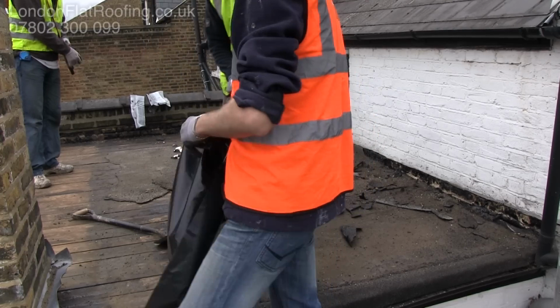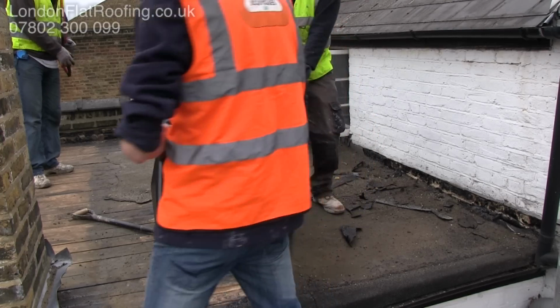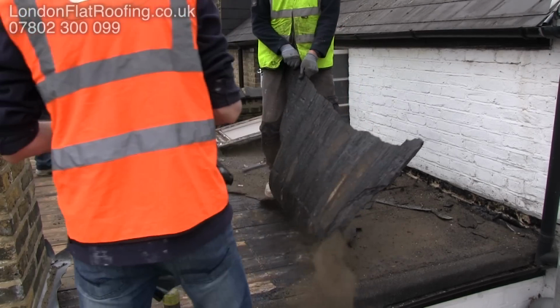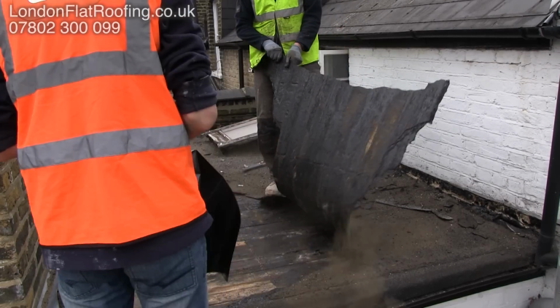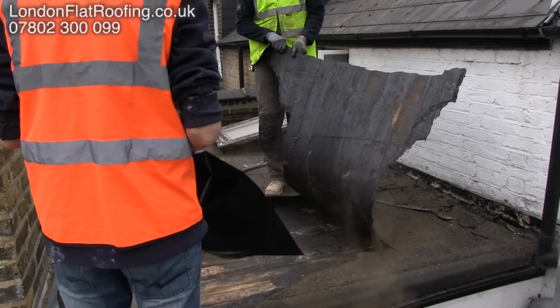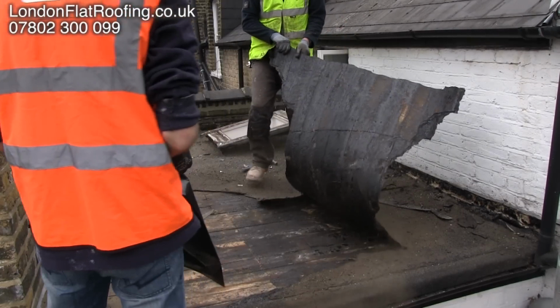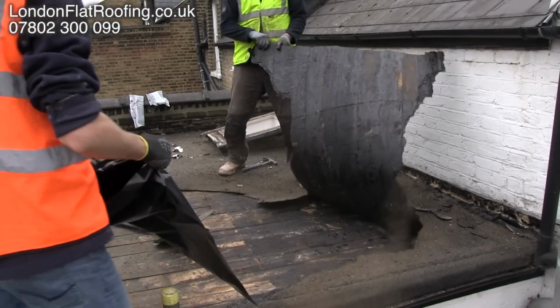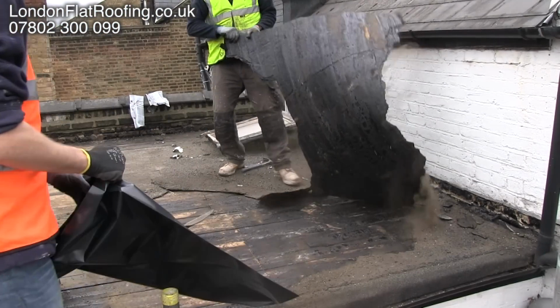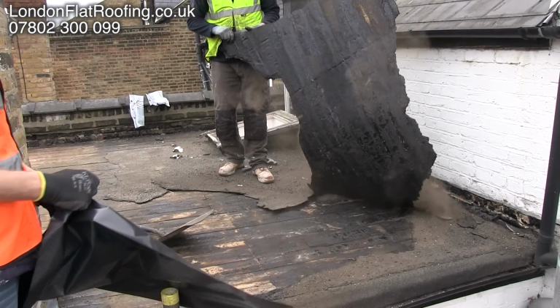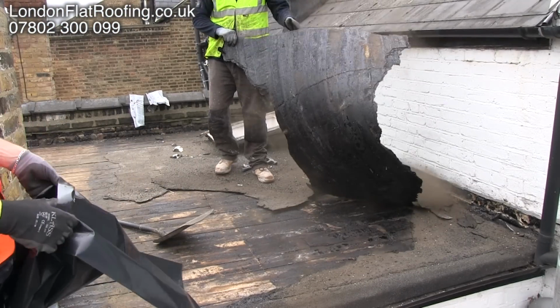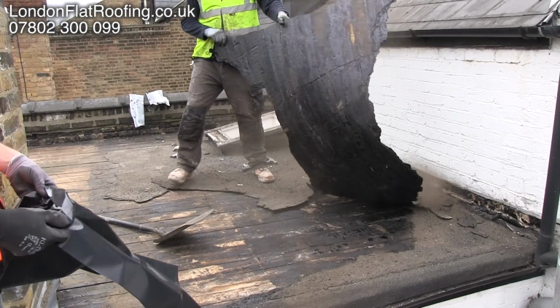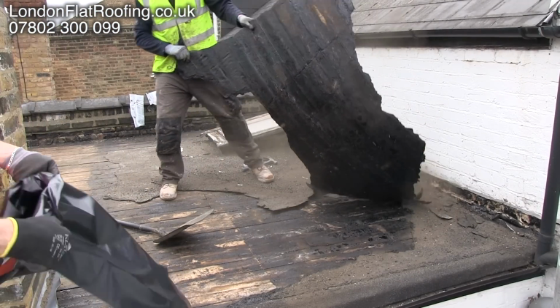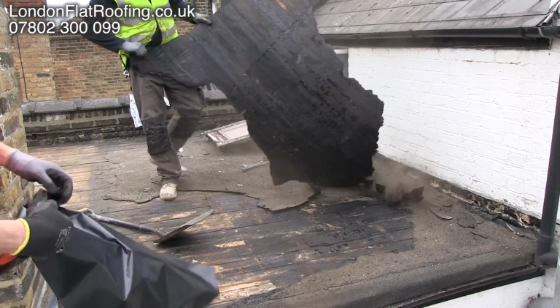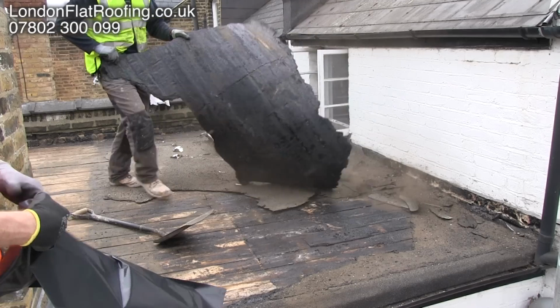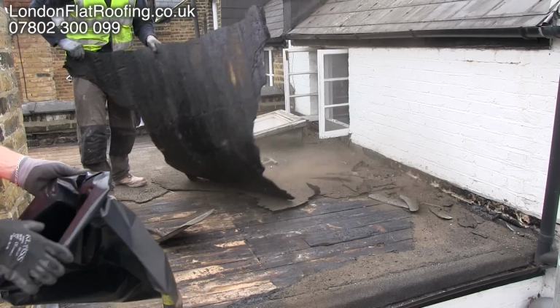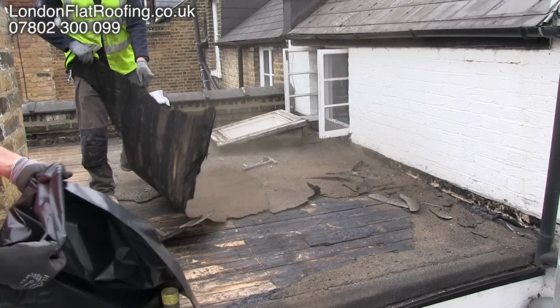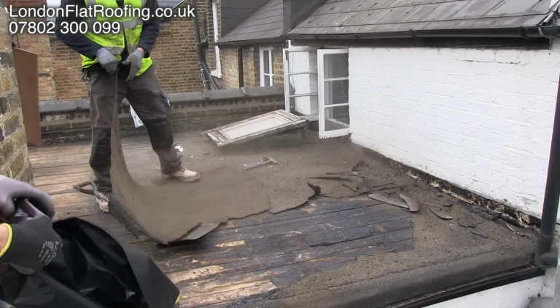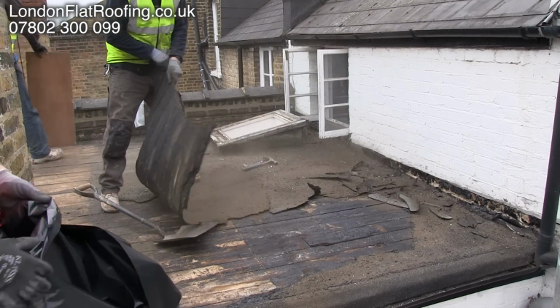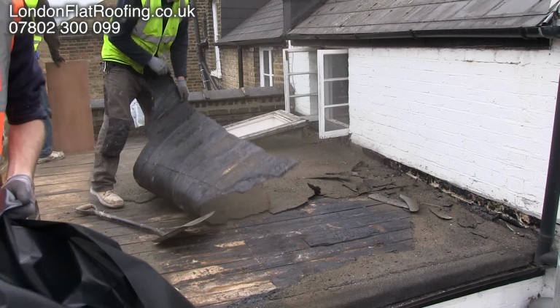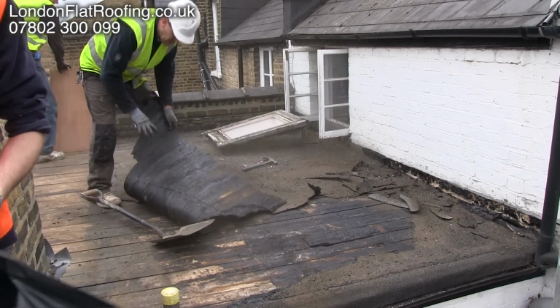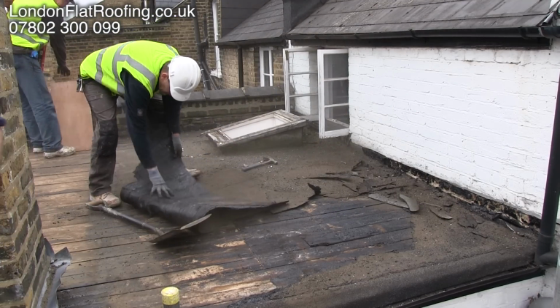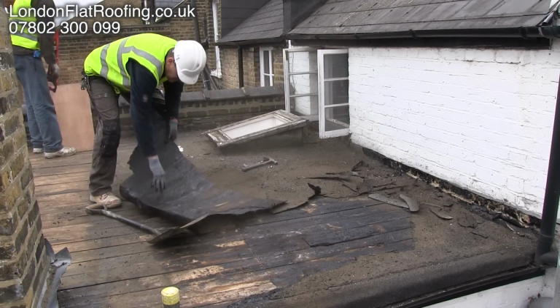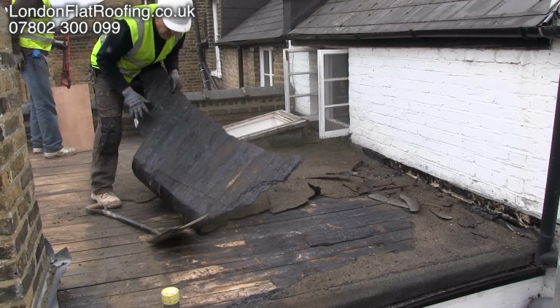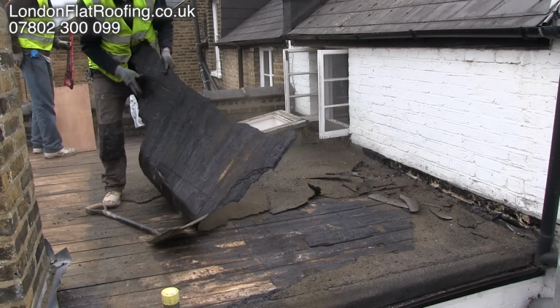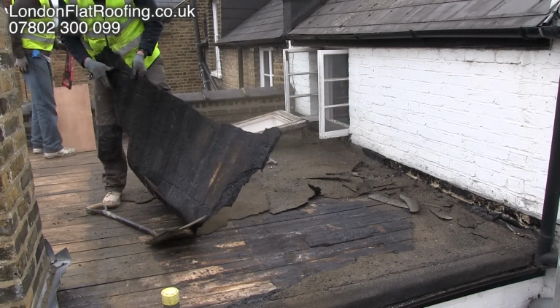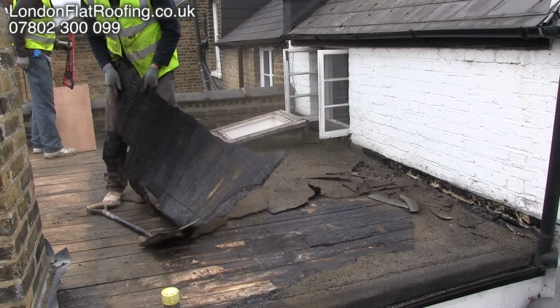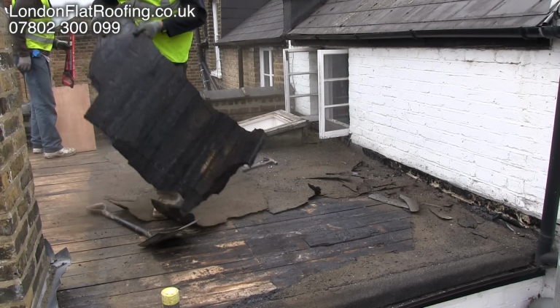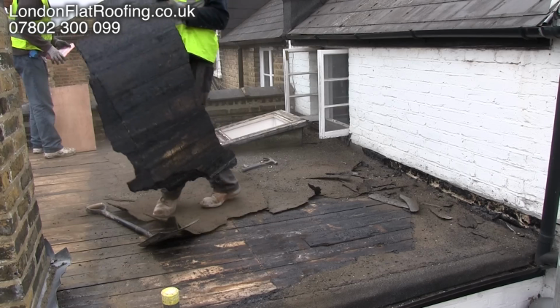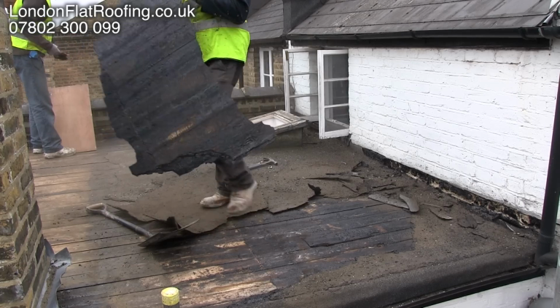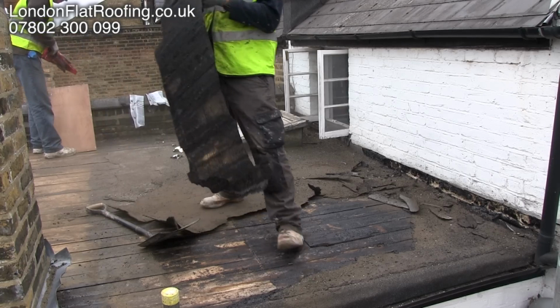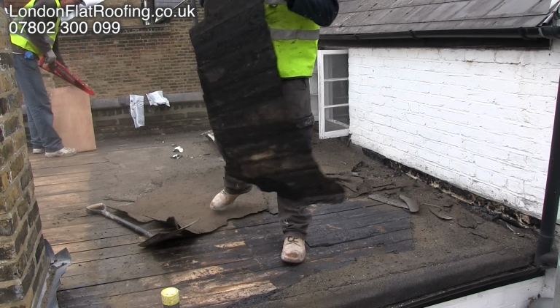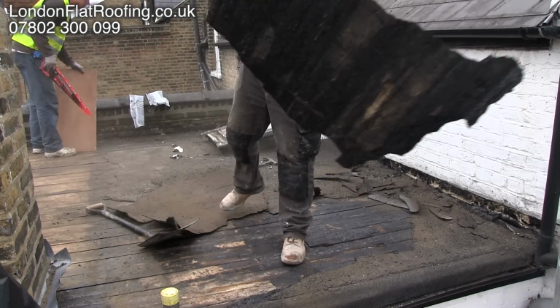Hello there and thanks for joining me. I'd like to take you through the preparation of this old roof, right the way through to how we insulate it and cover it with an EPDM rubber membrane.